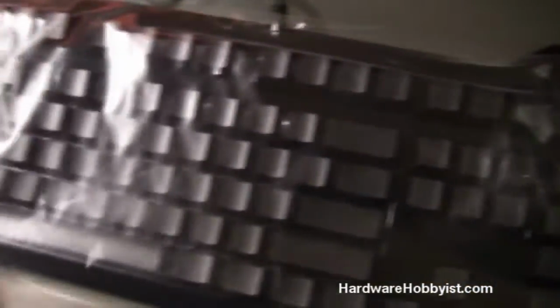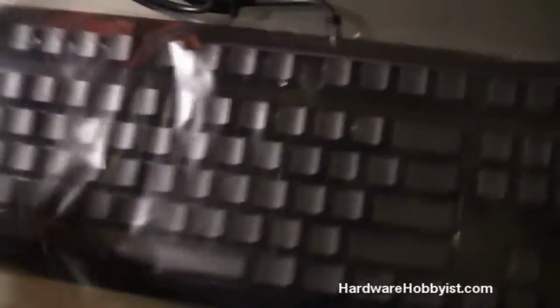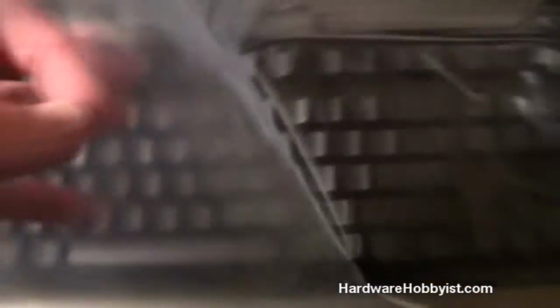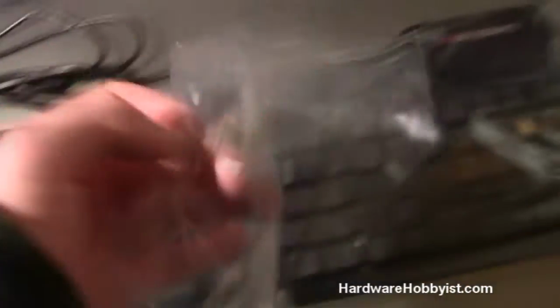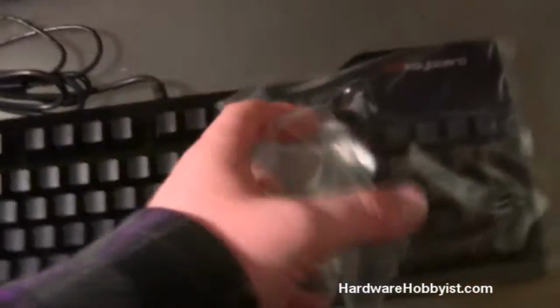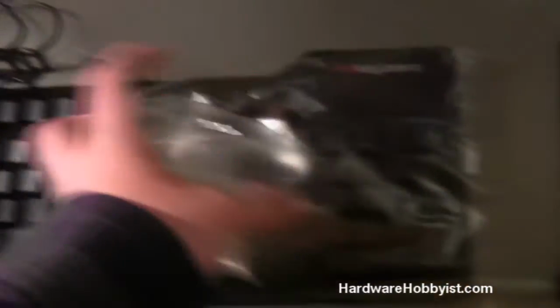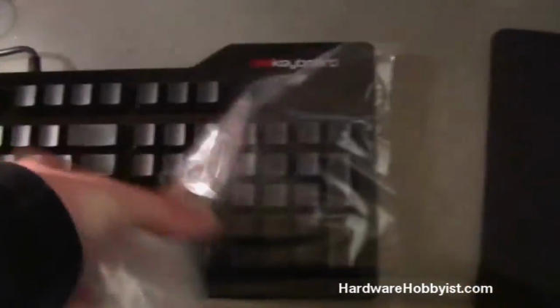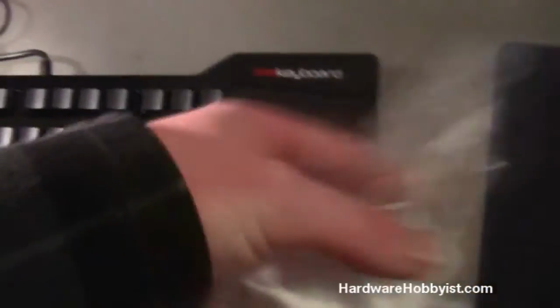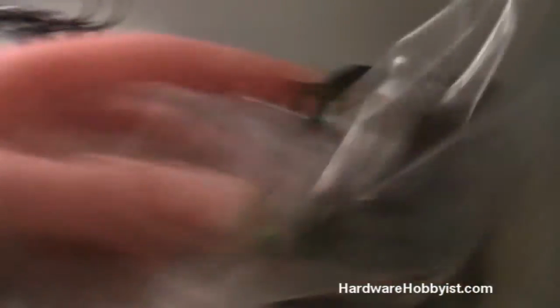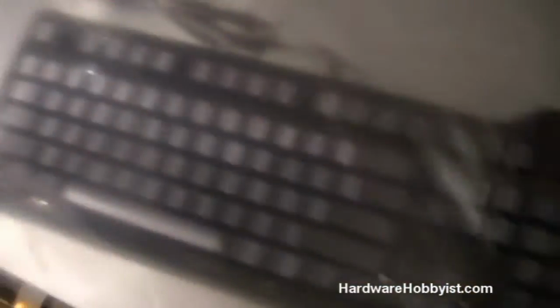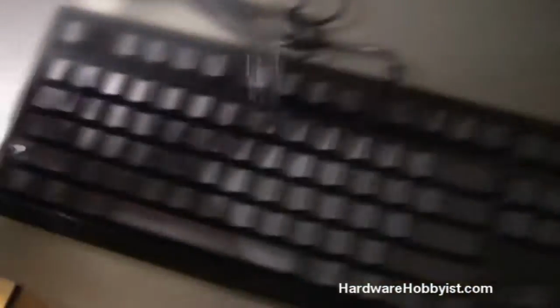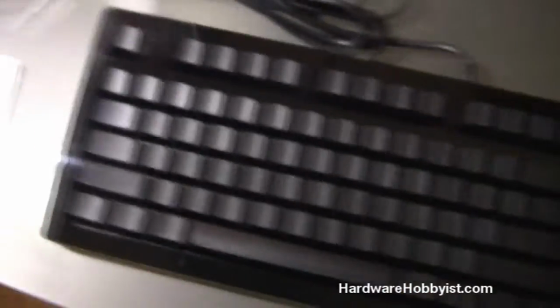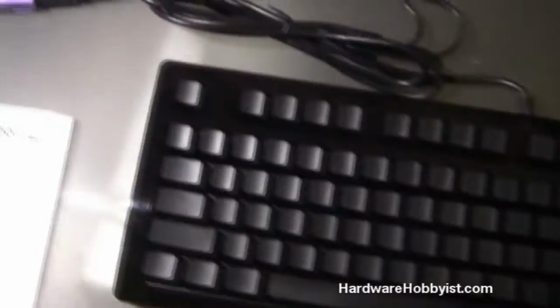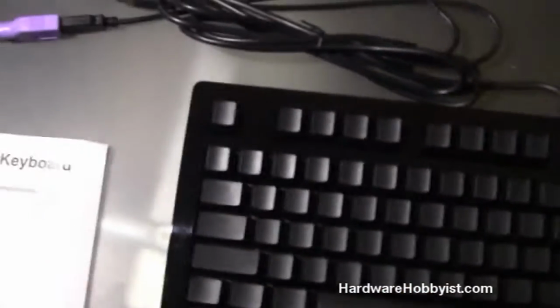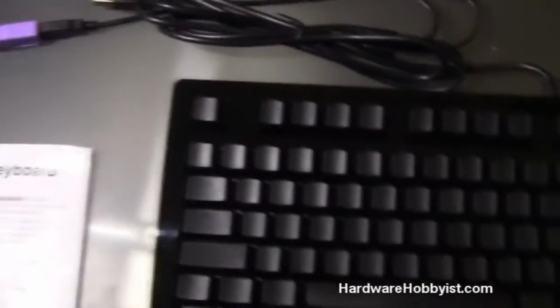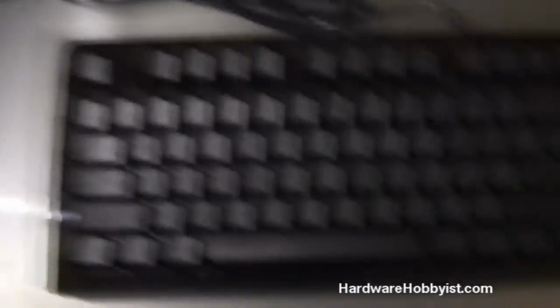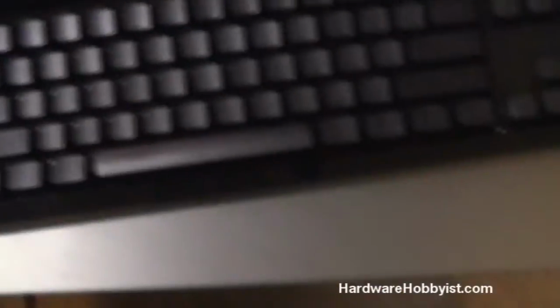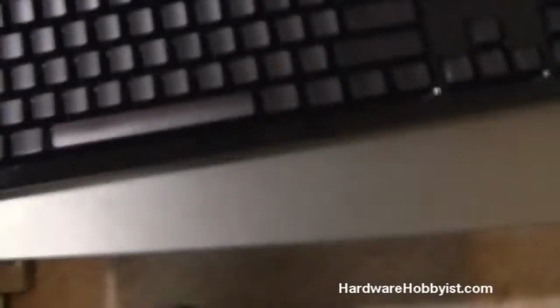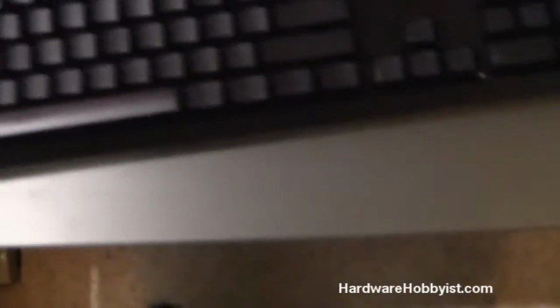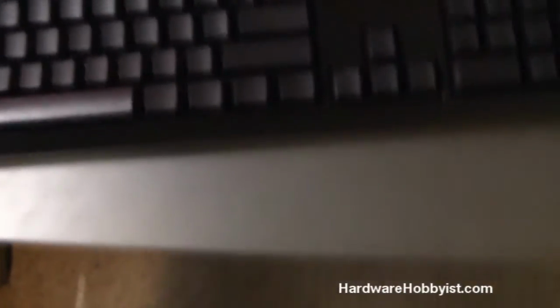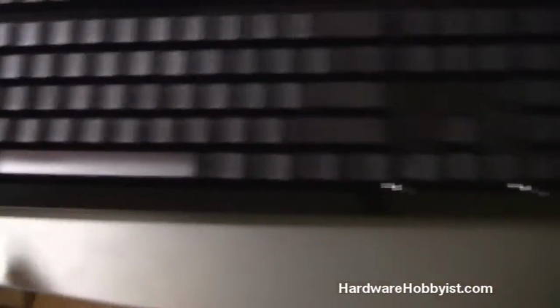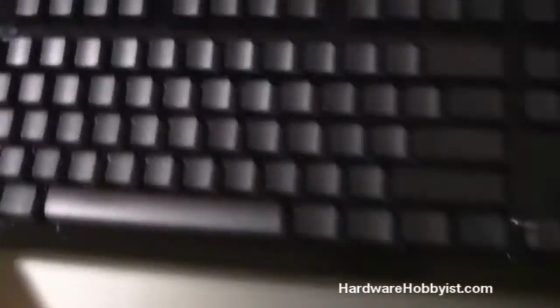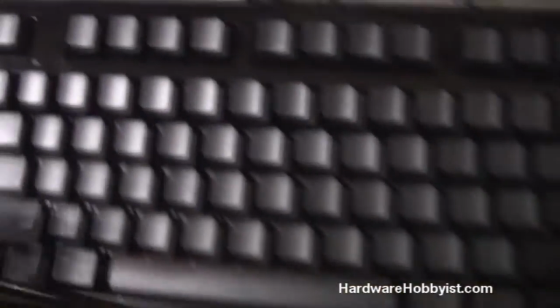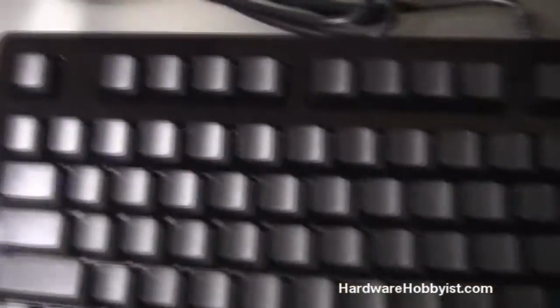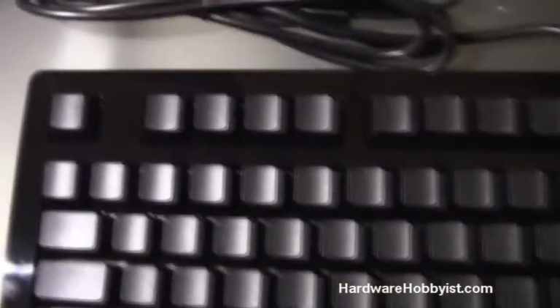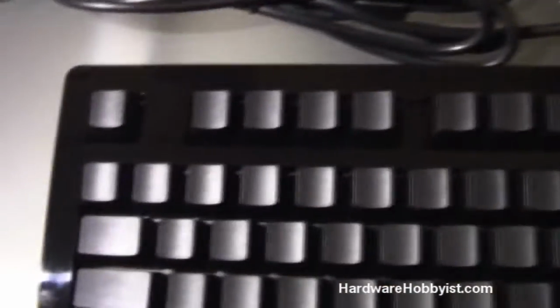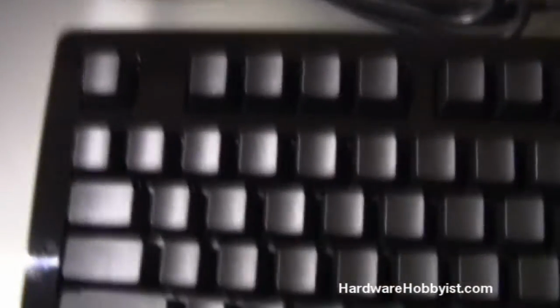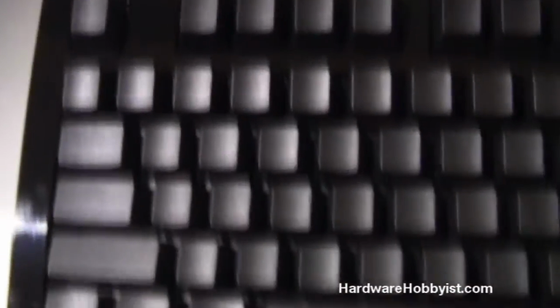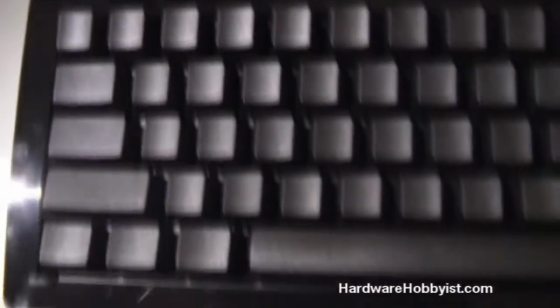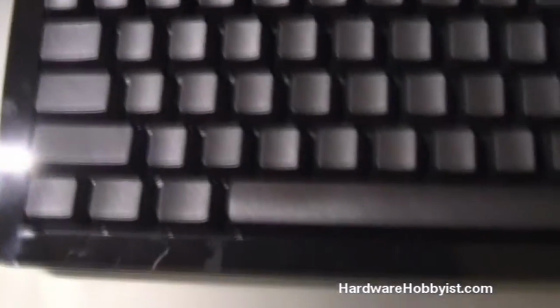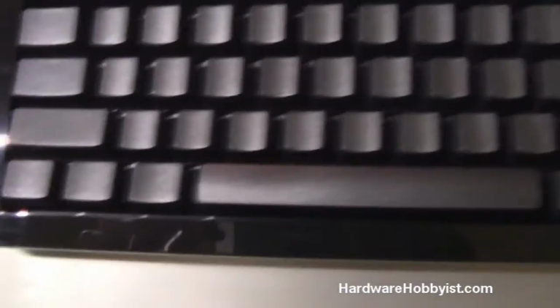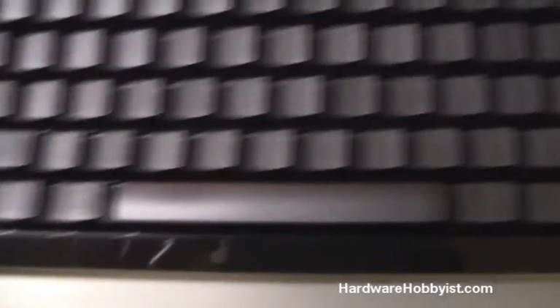I'm going to take off the plastic here — and there you can see it: there are no markings on any of the keys.